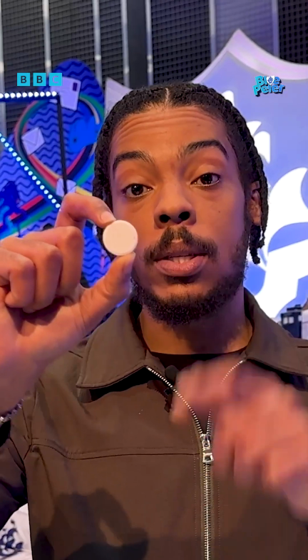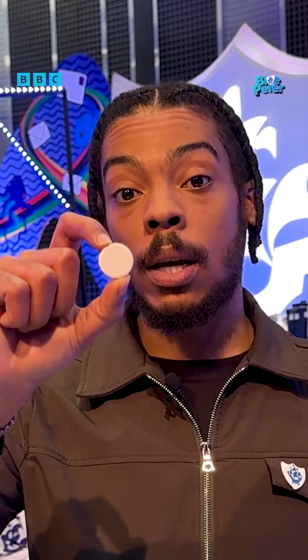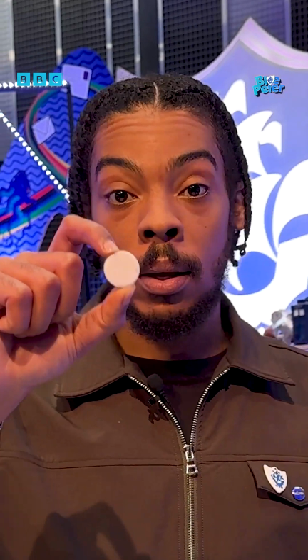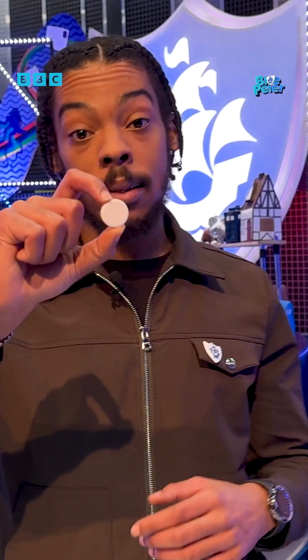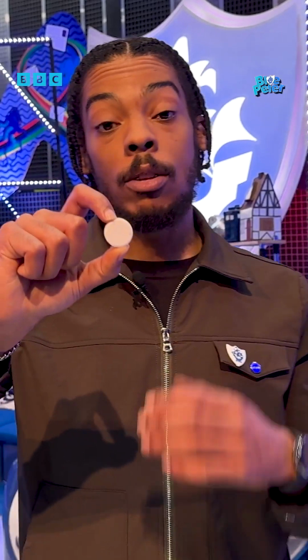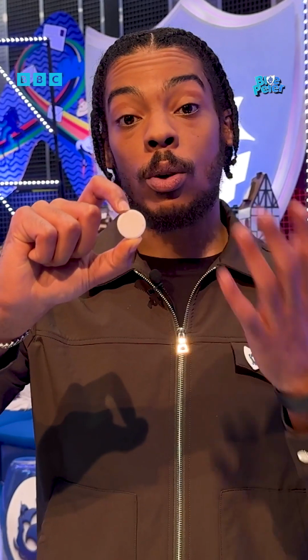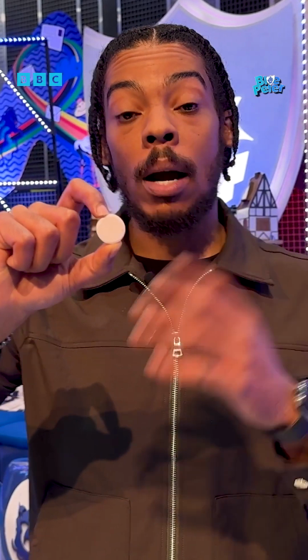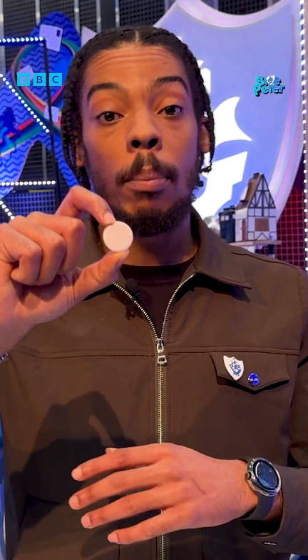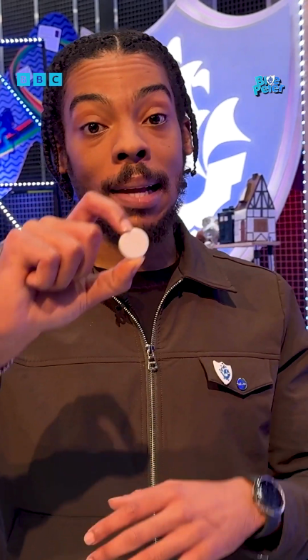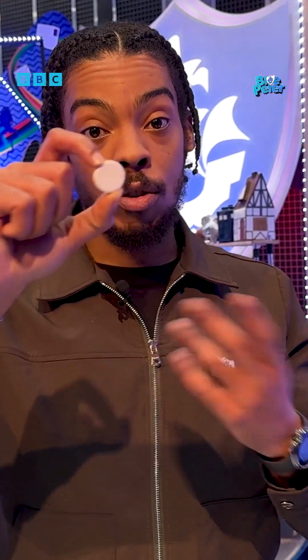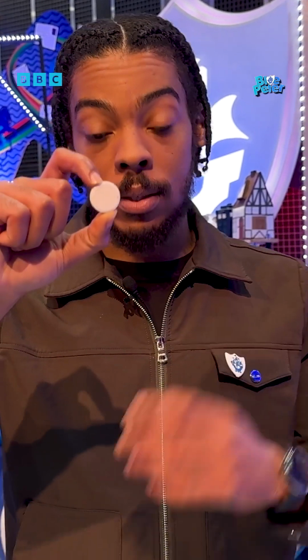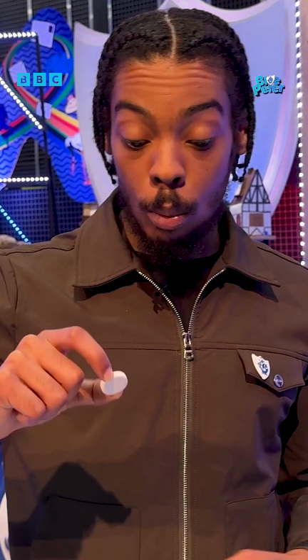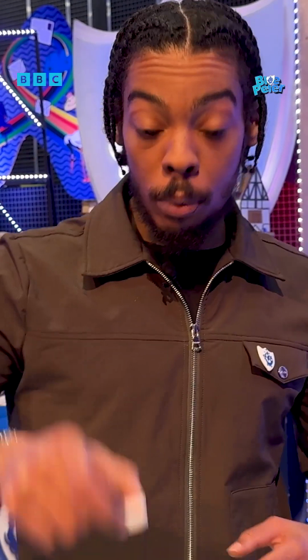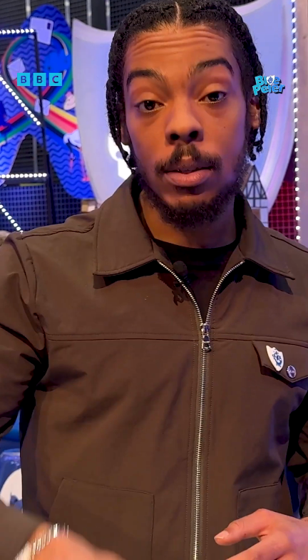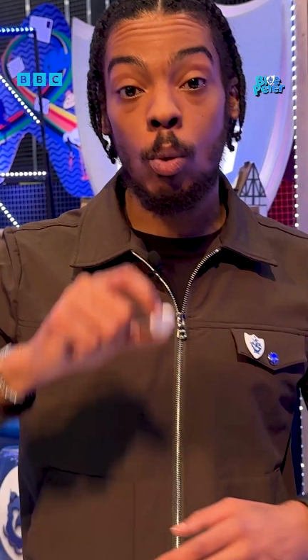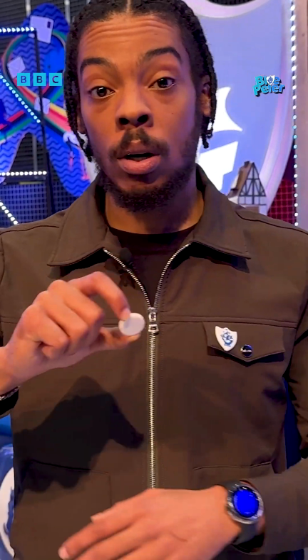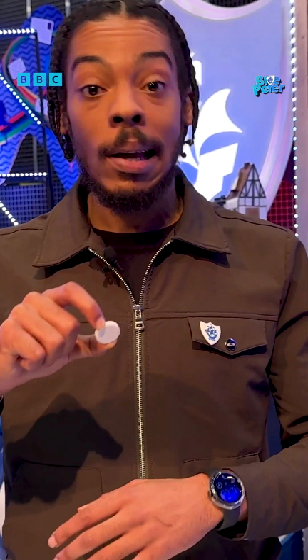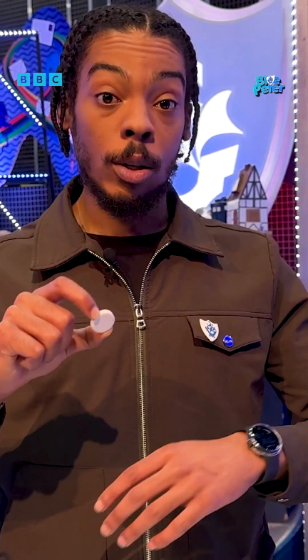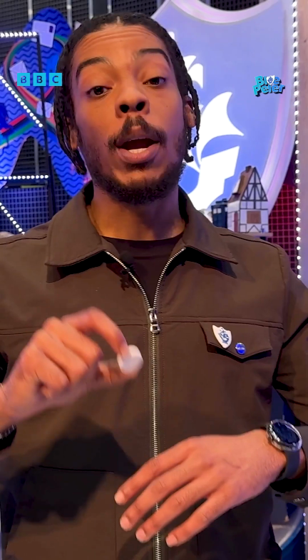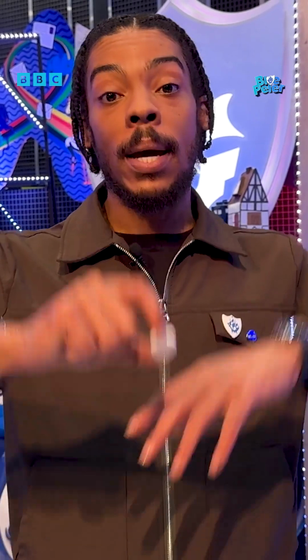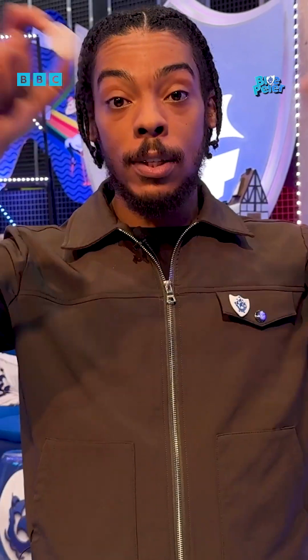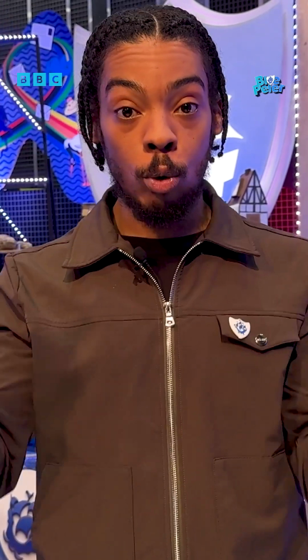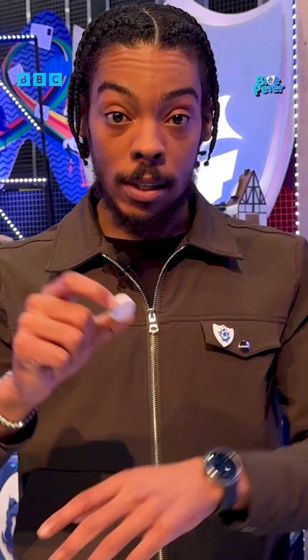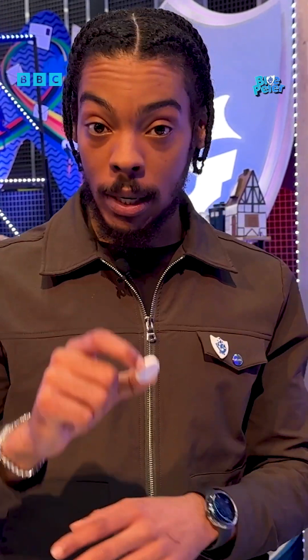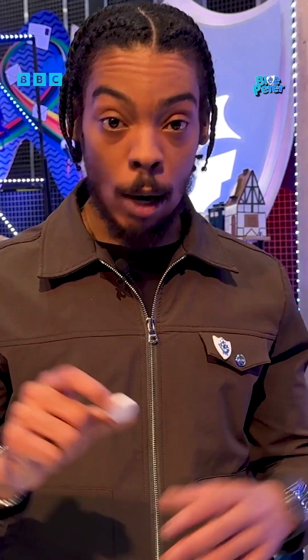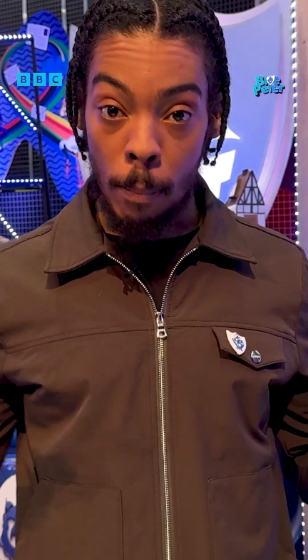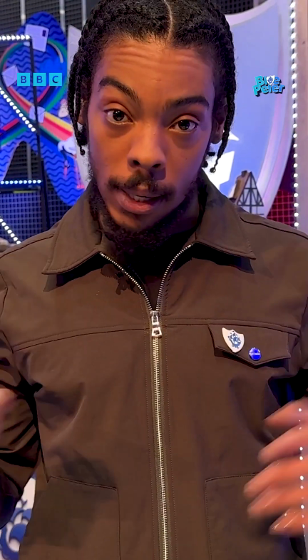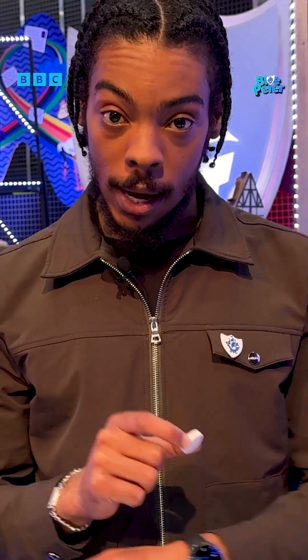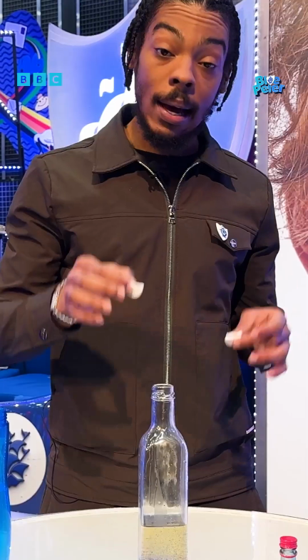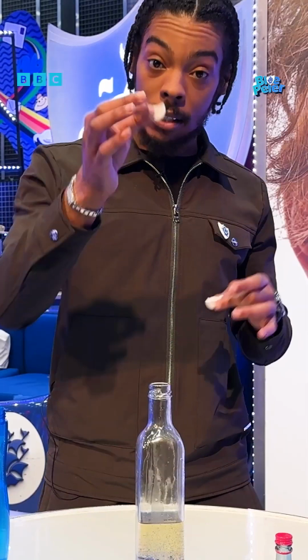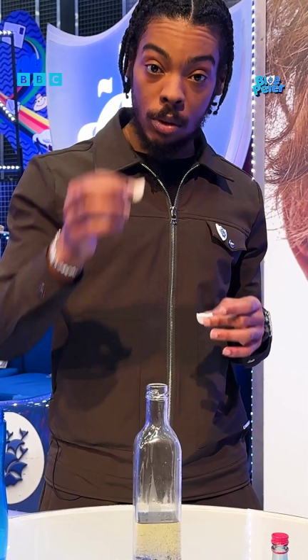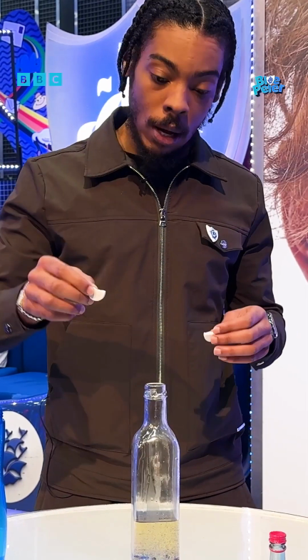It contains sodium bicarbonate and citric acid. When we put it into the water it's gonna create CO2 gas, and we're gonna get all the bubbling — and that's how it's gonna look like a lava lamp.